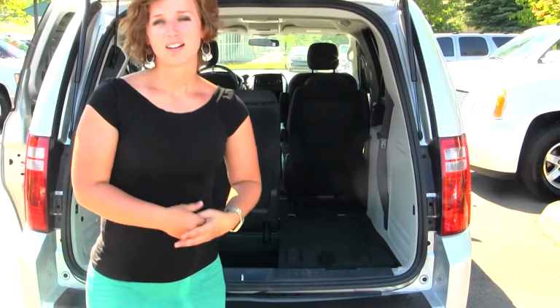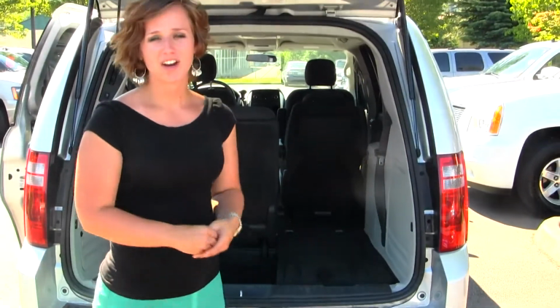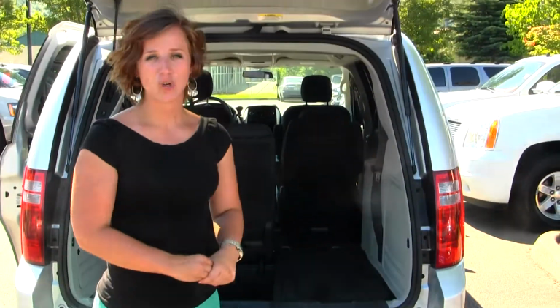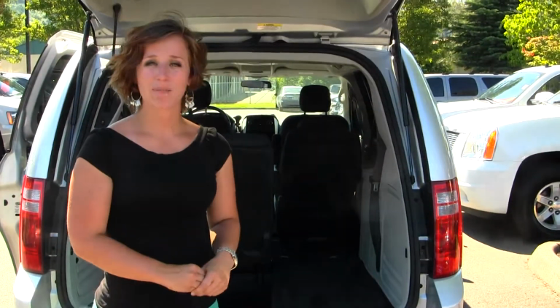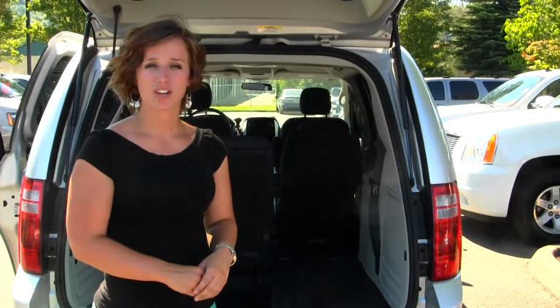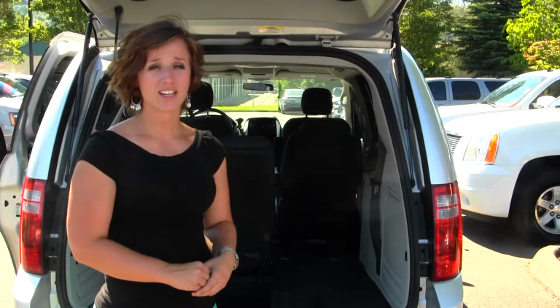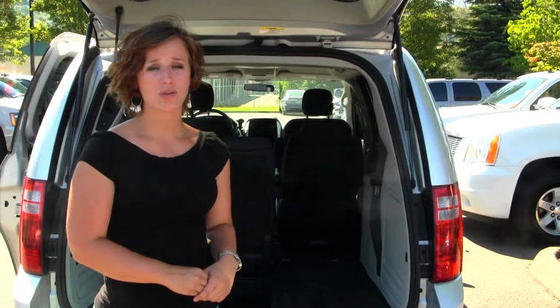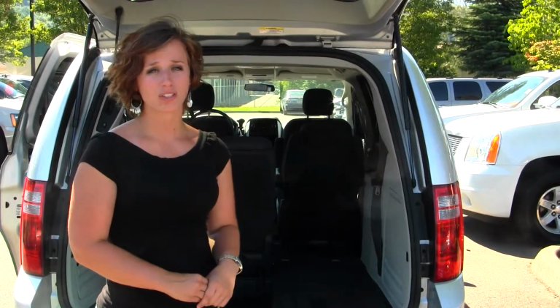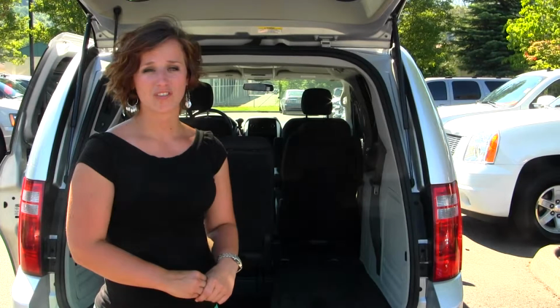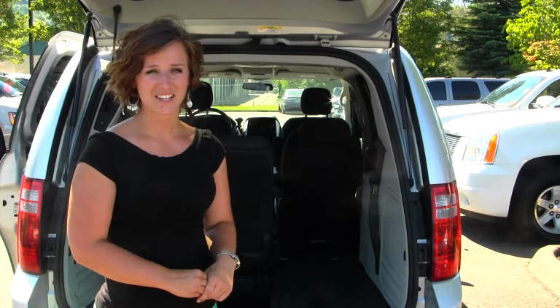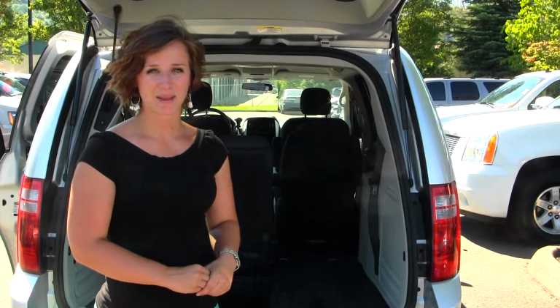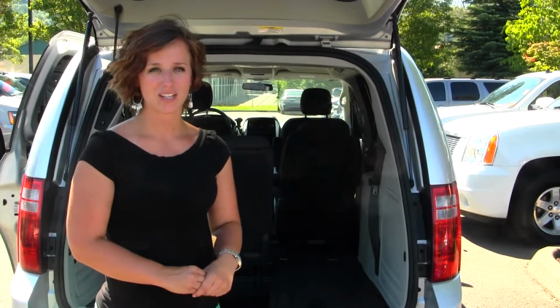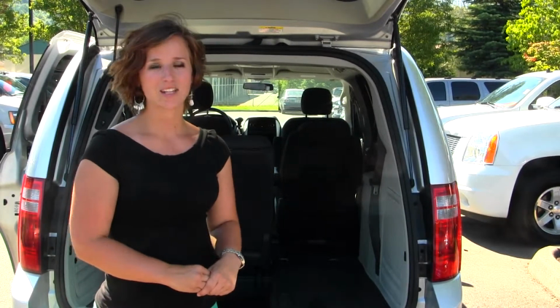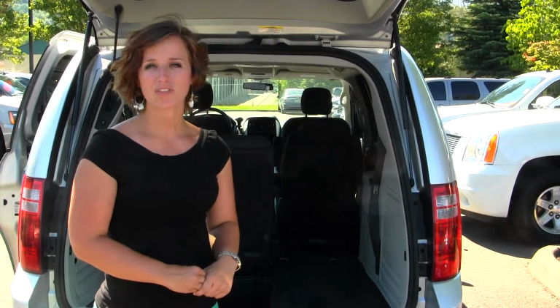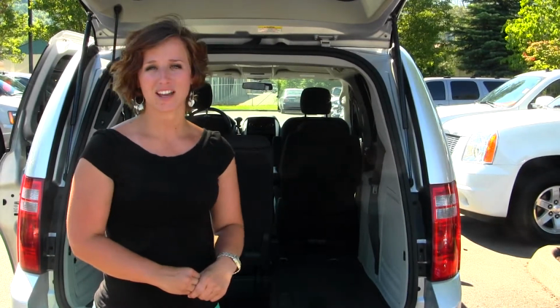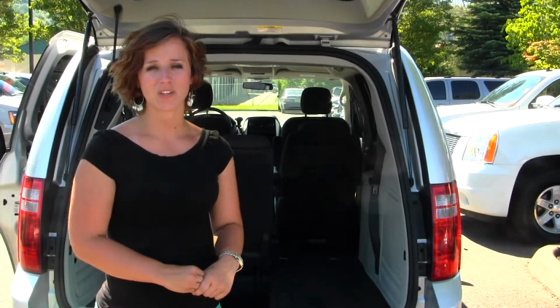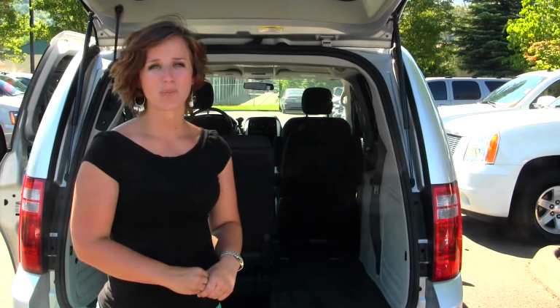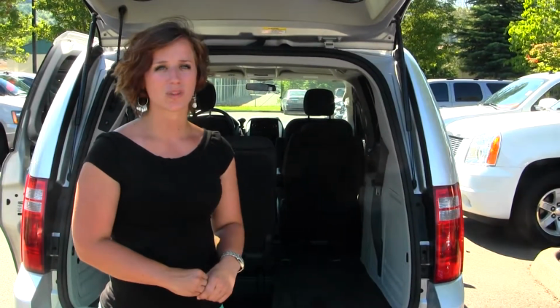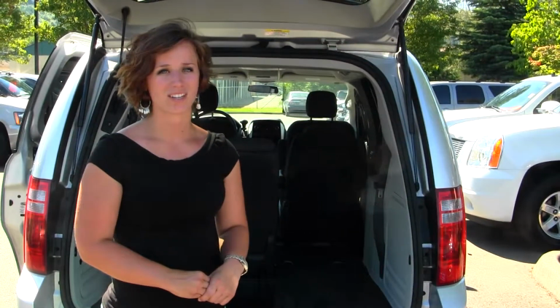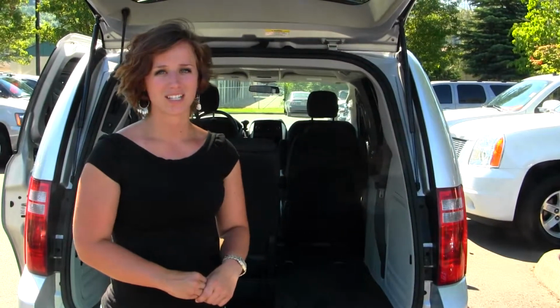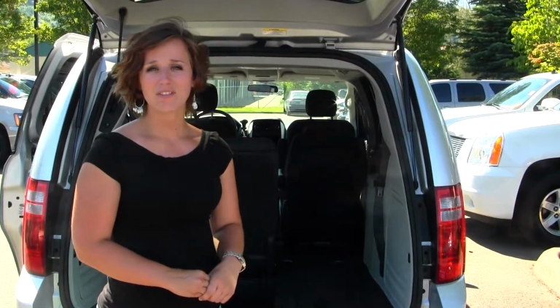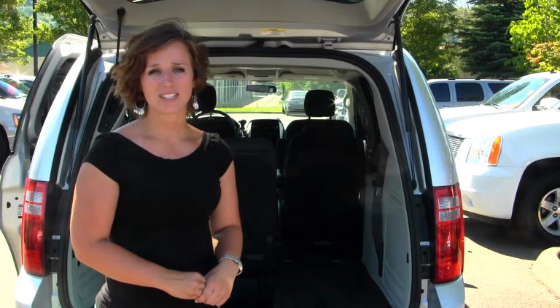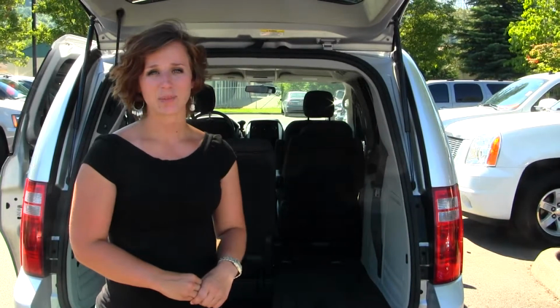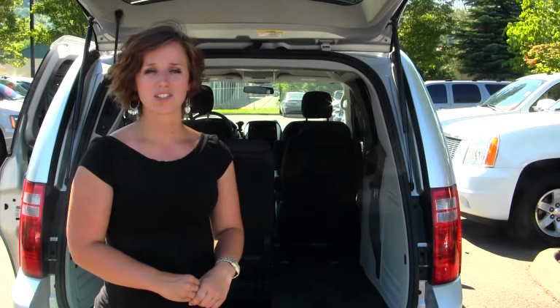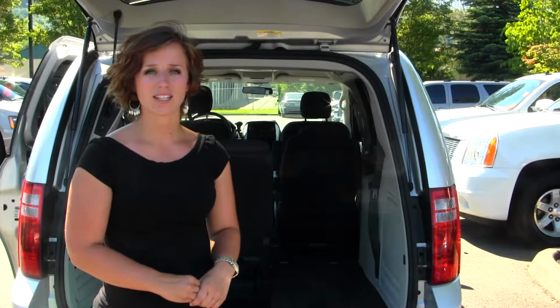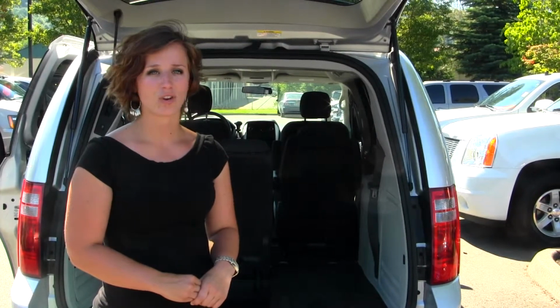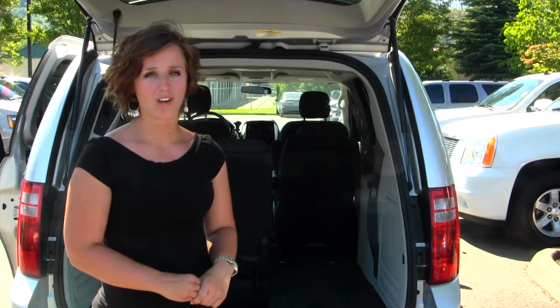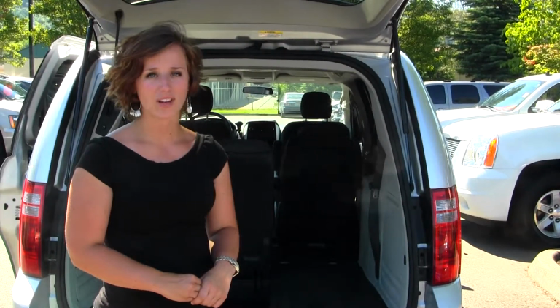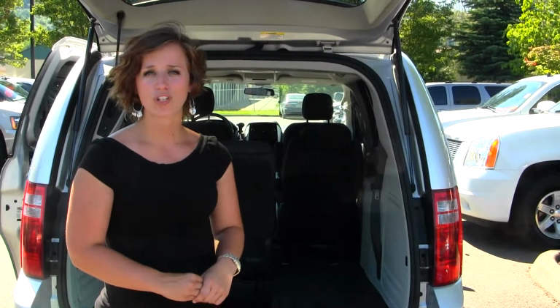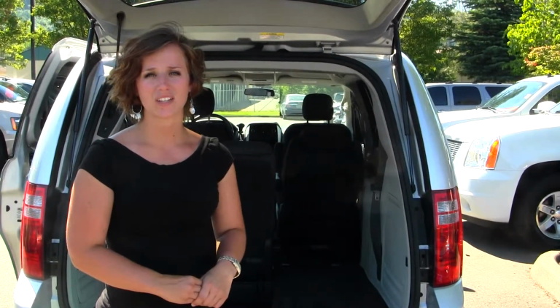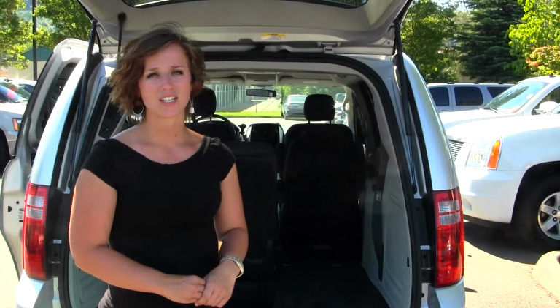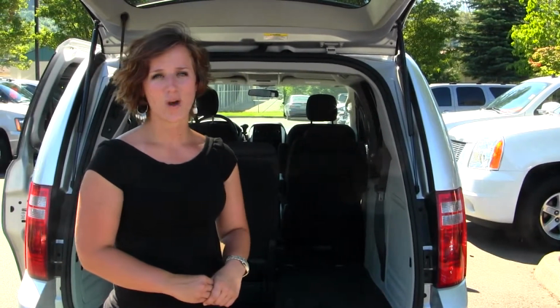All of our inventory here at Michael's Chevrolet does go through a thorough service and safety inspection, and it's beautifully detailed so that you can purchase with confidence. Give one of our sales representatives a call today at 425-427-0101.